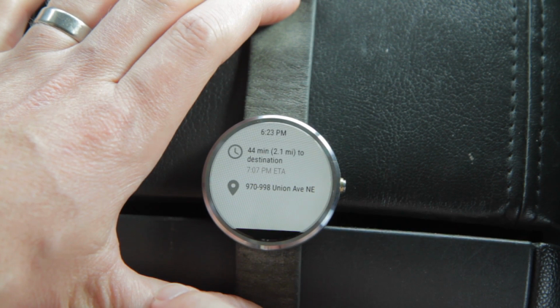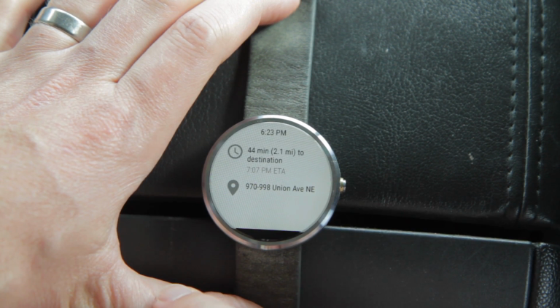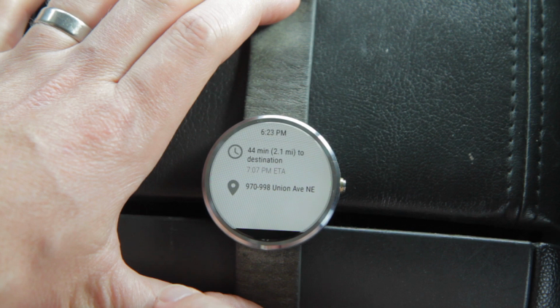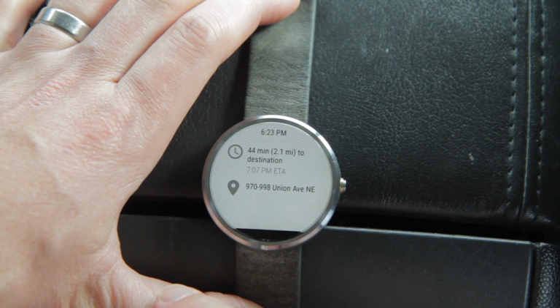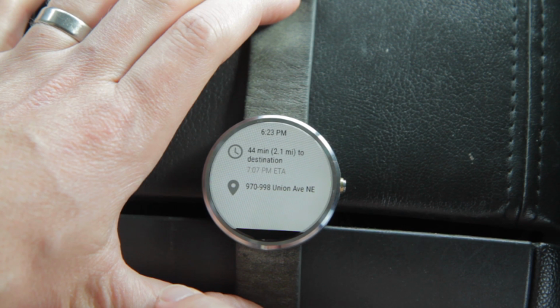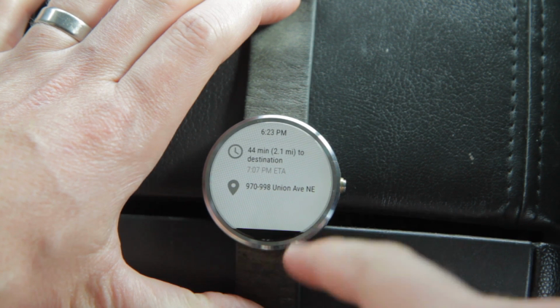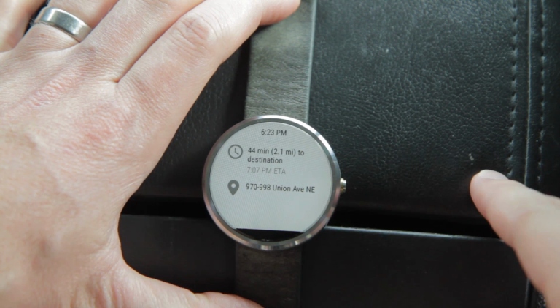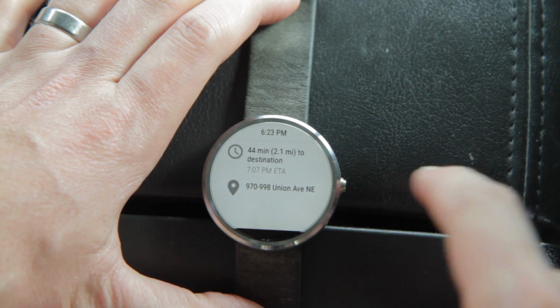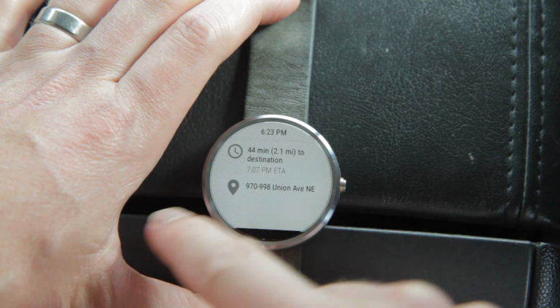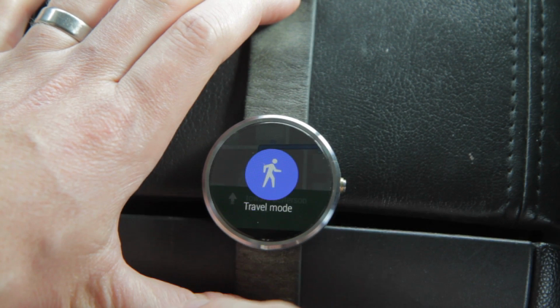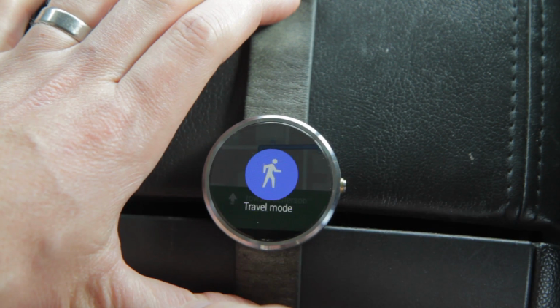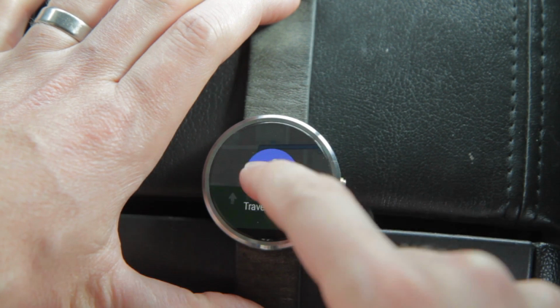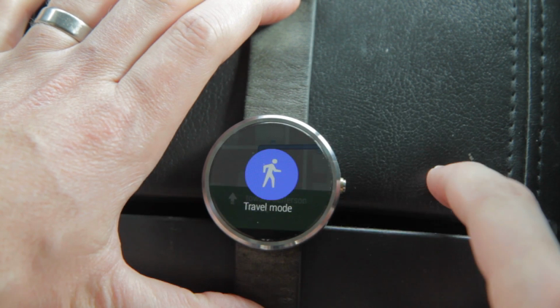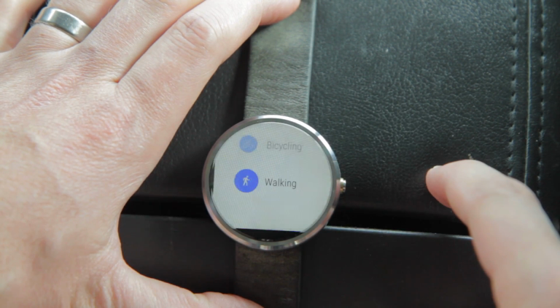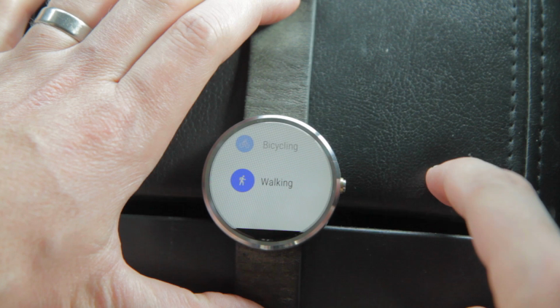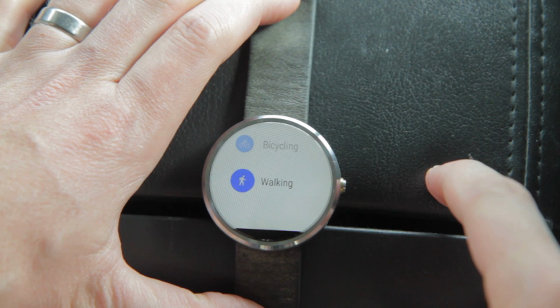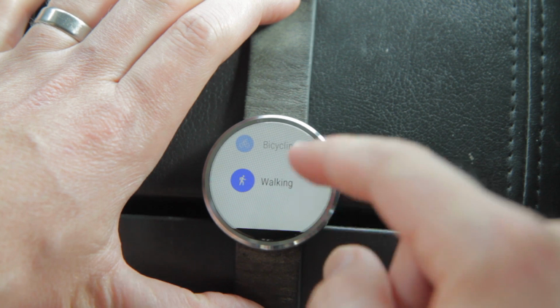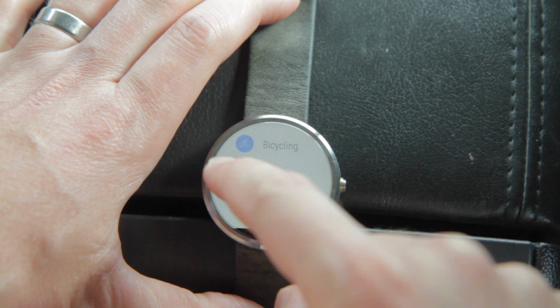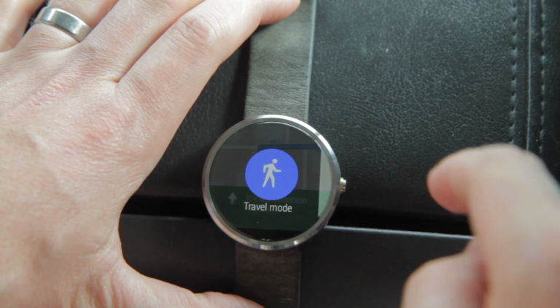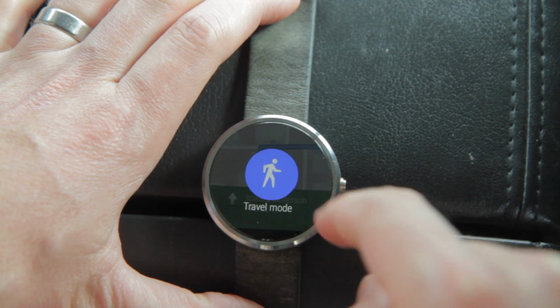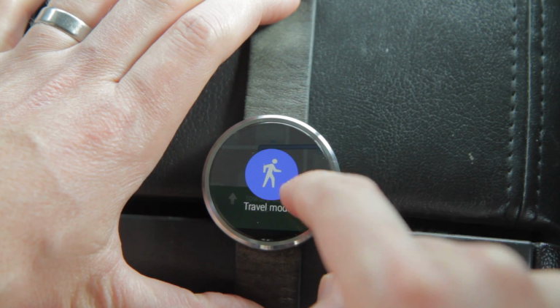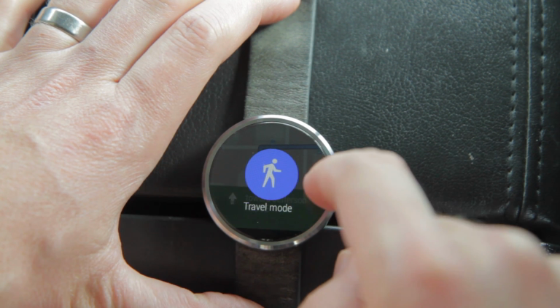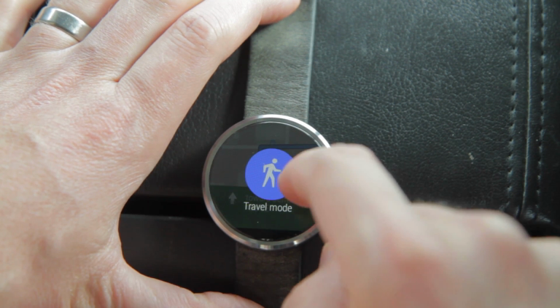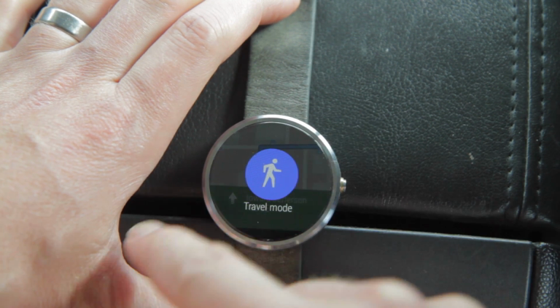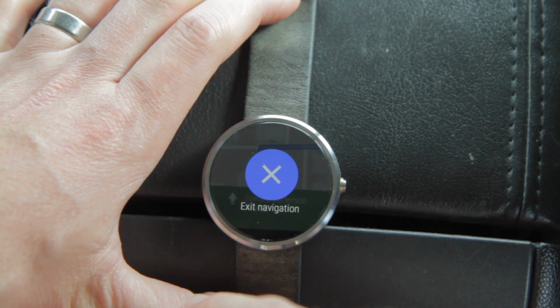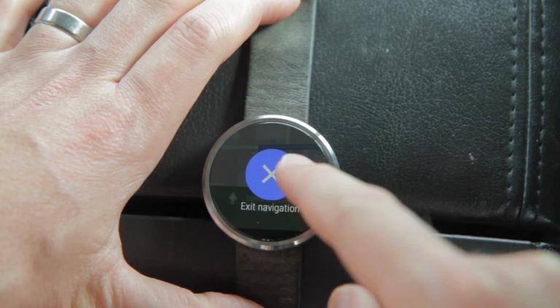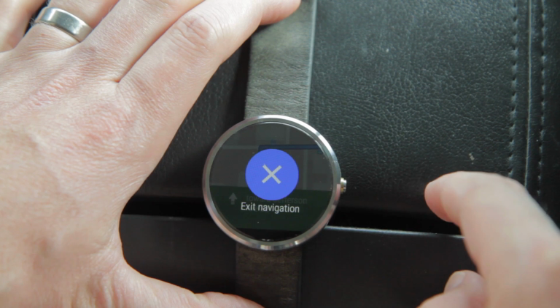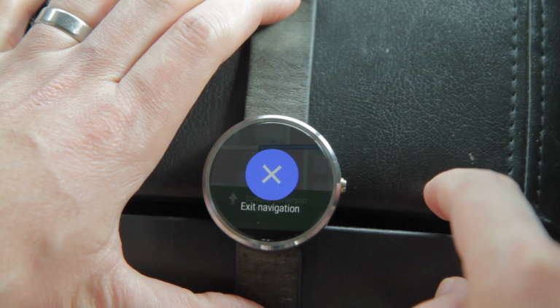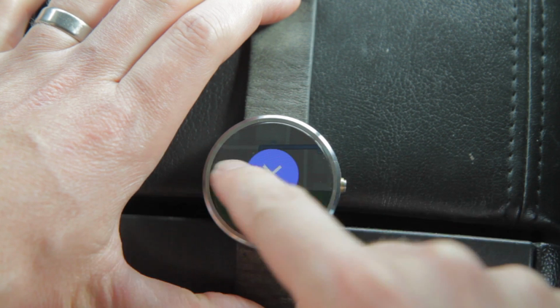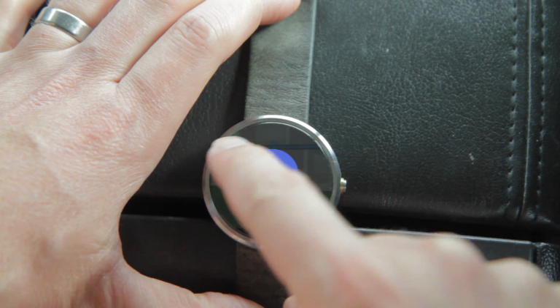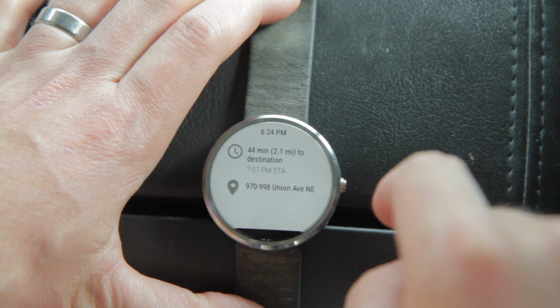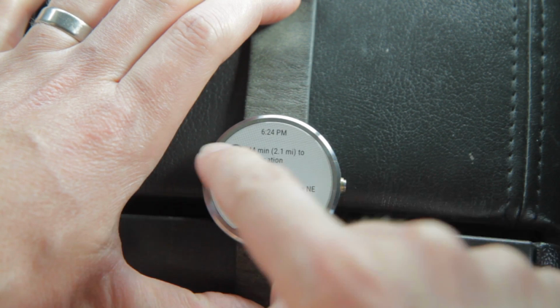If you left swipe you'll get a summary of your trip. You can change the travel mode, so if you want to change it to bicycling or walking or whatever. And then of course there's the option to exit the navigation.